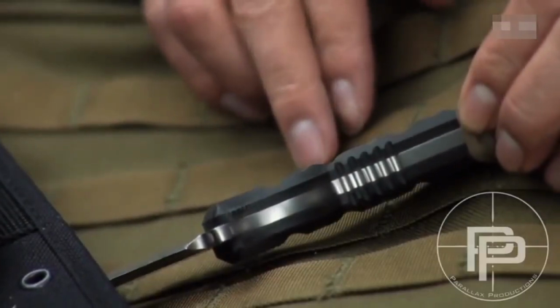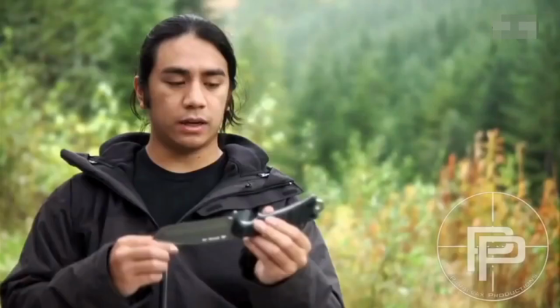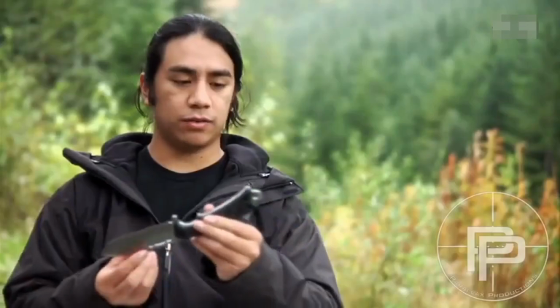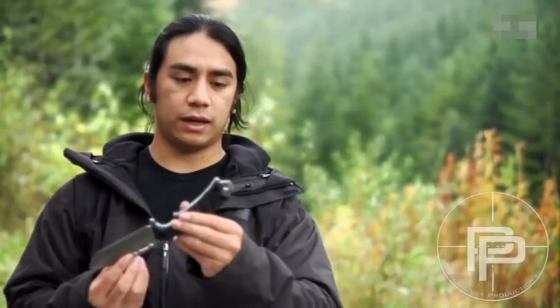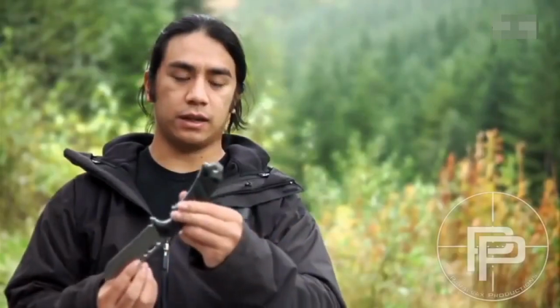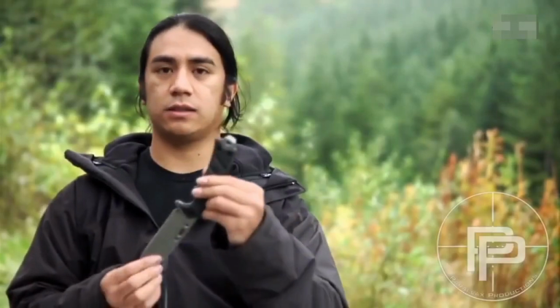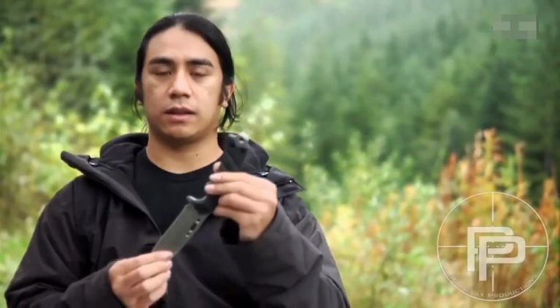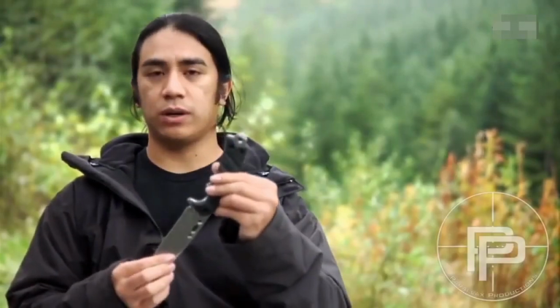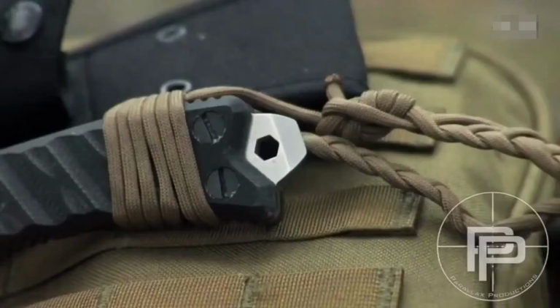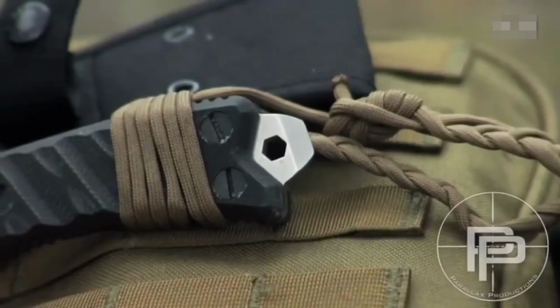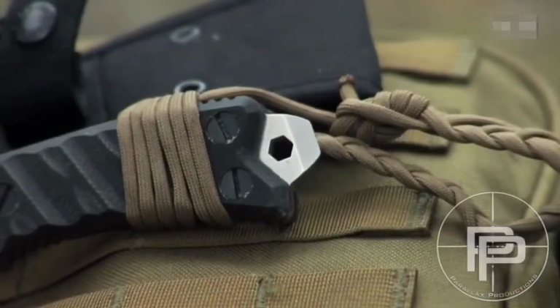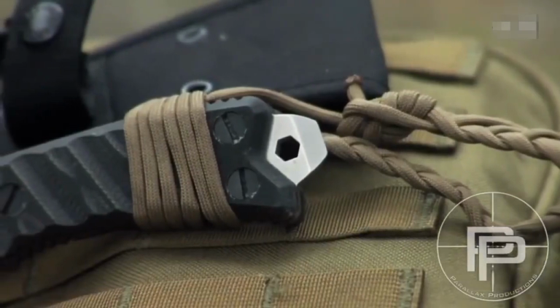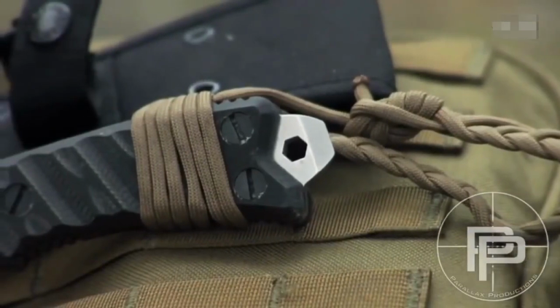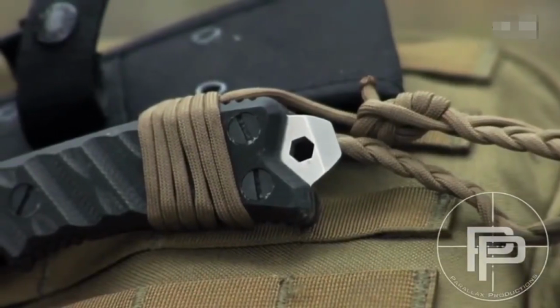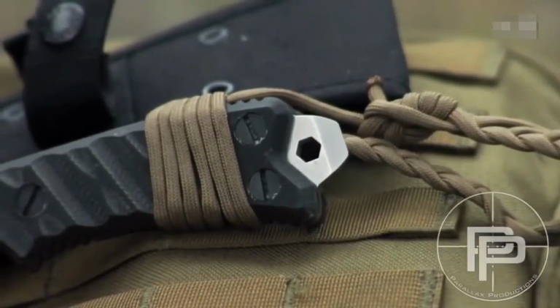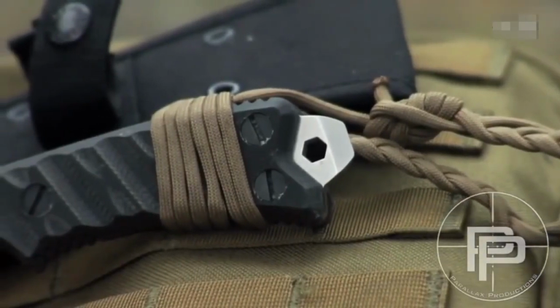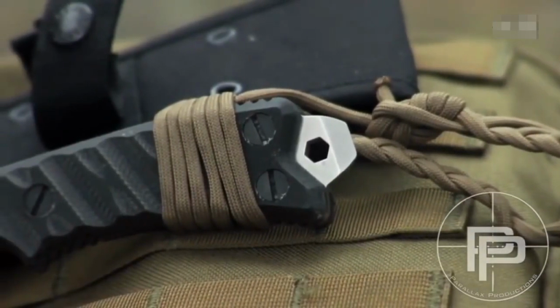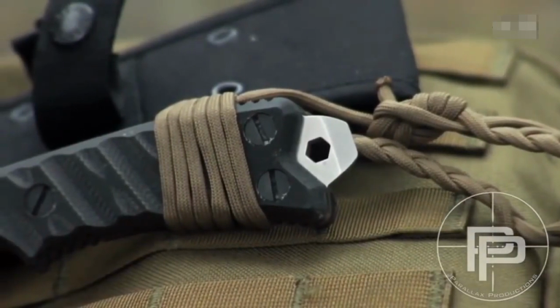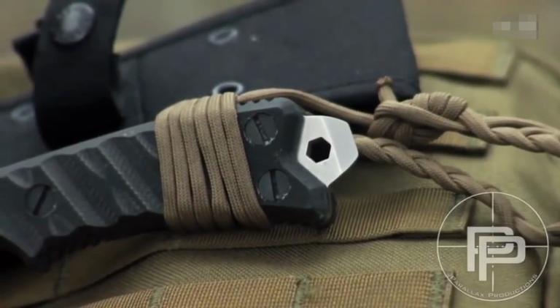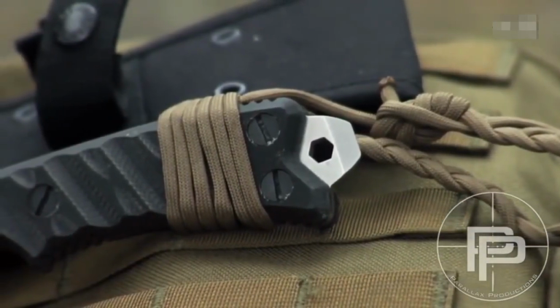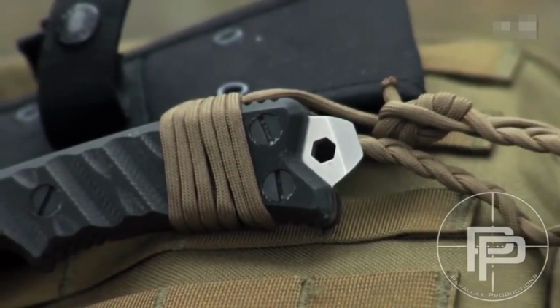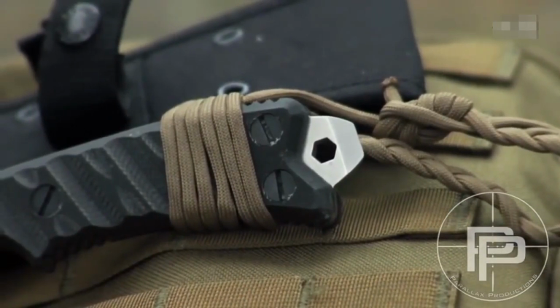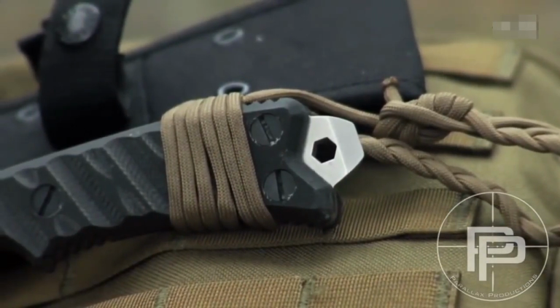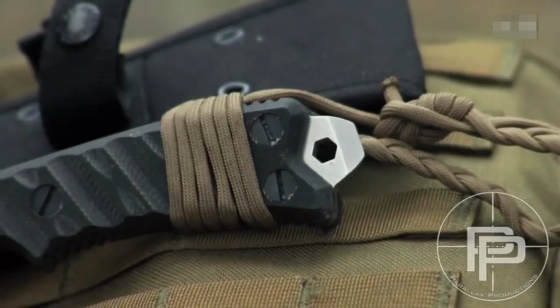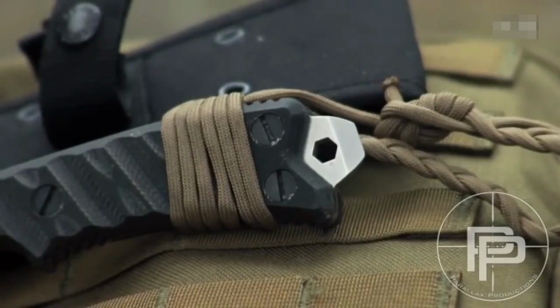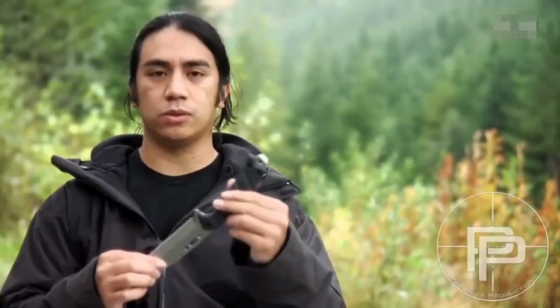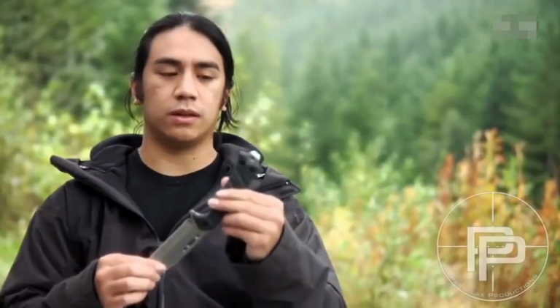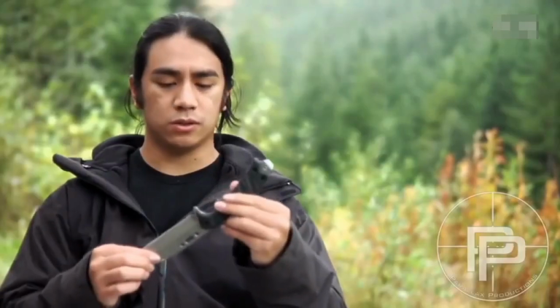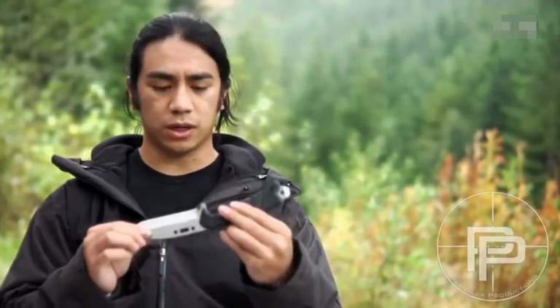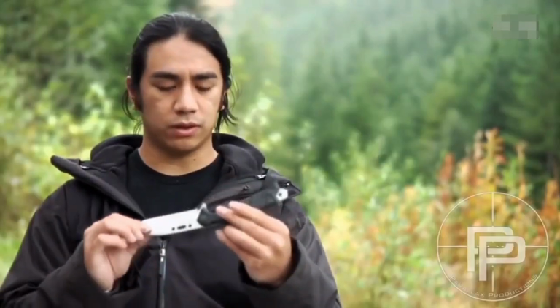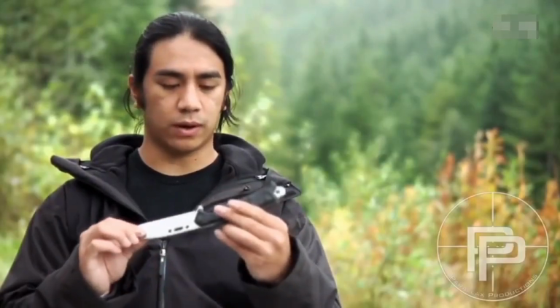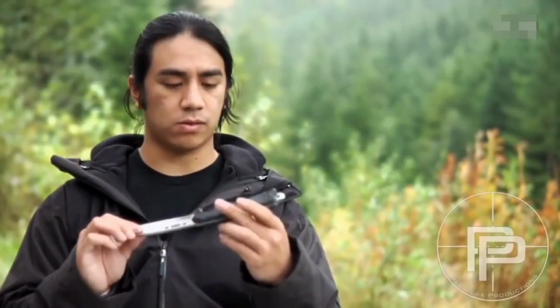The back of the knife has a nice glass breaker slash pry bar type feature, and also has a hex hole so you can put standard tools inside there for screw driving or what have you.